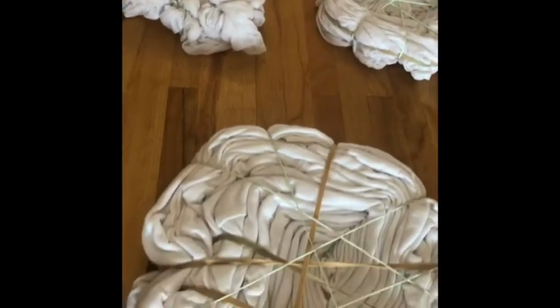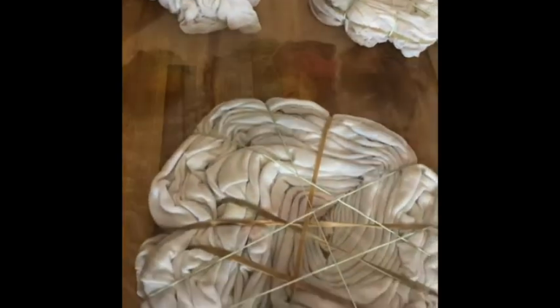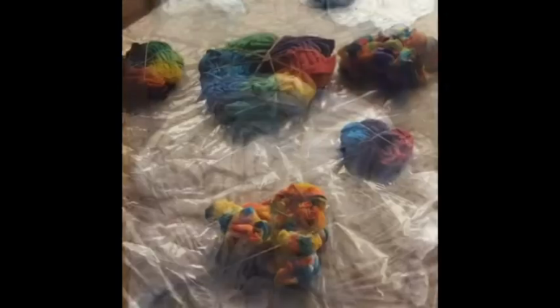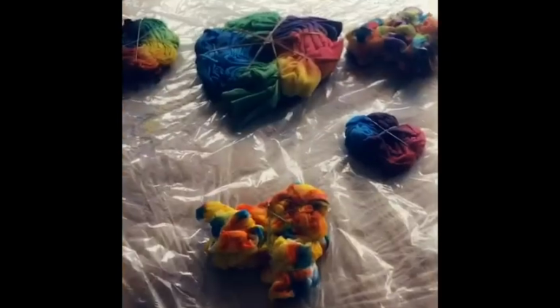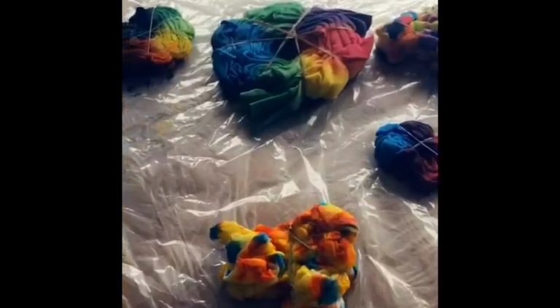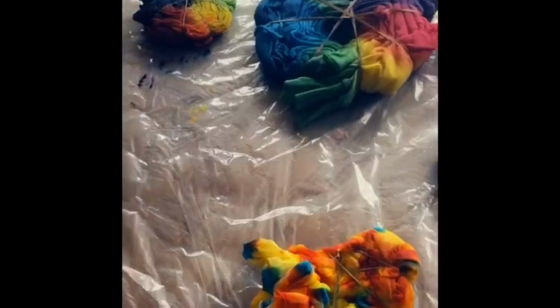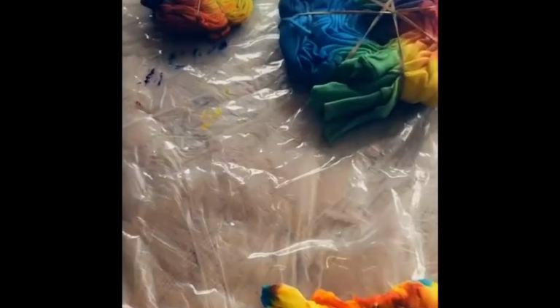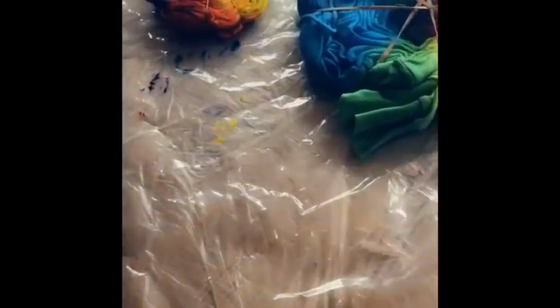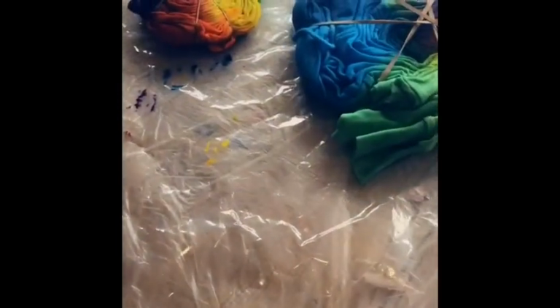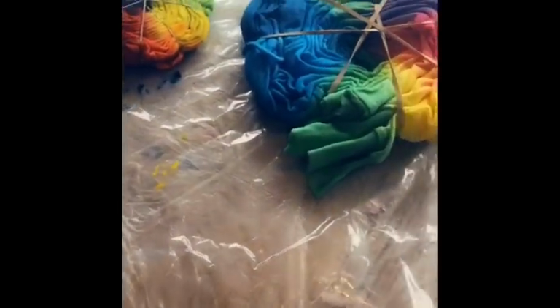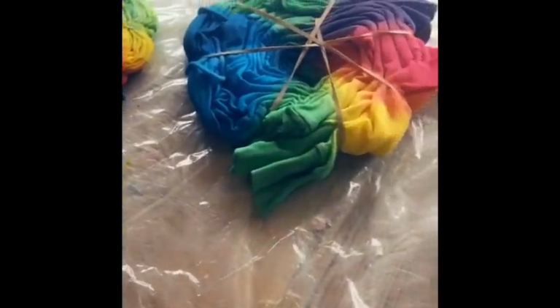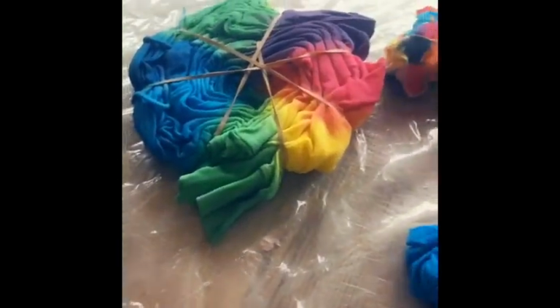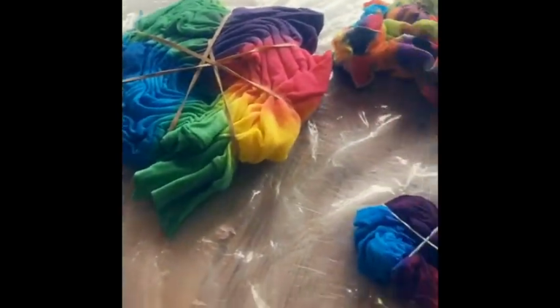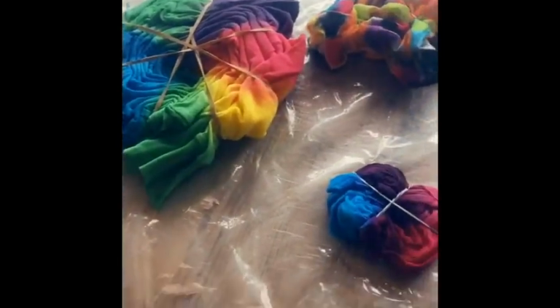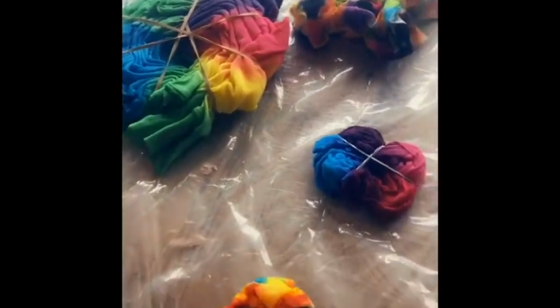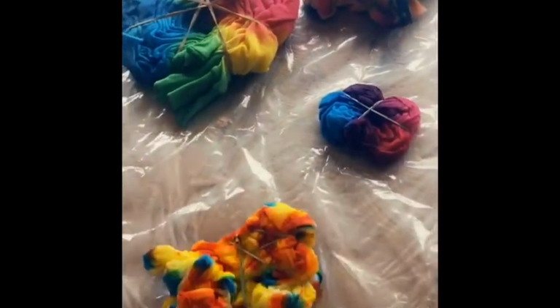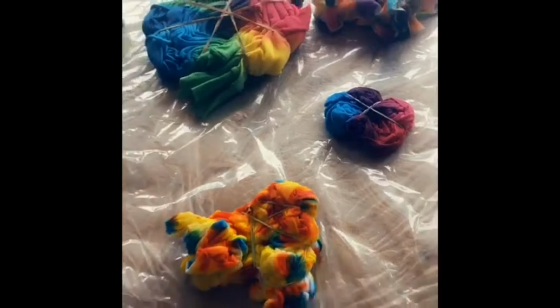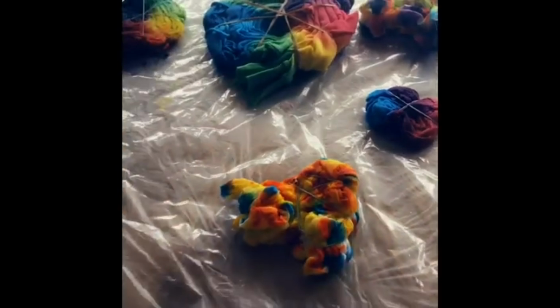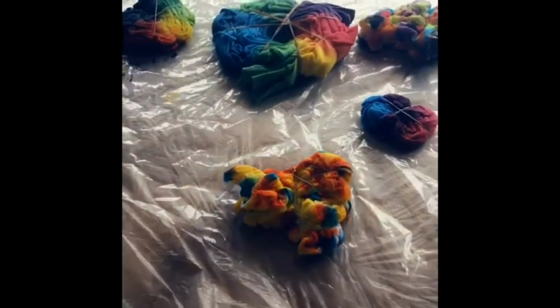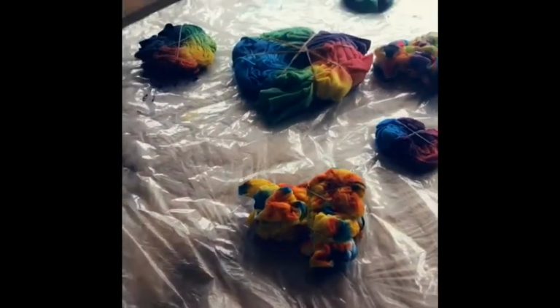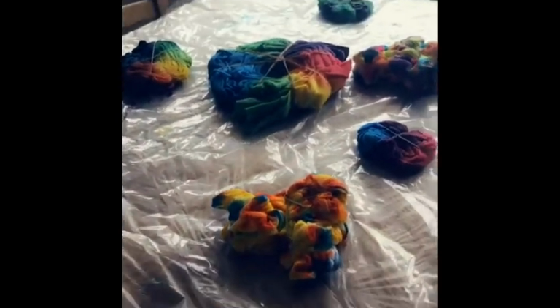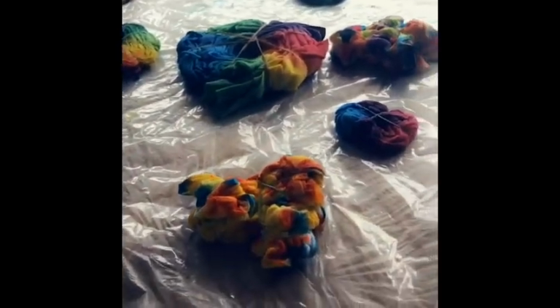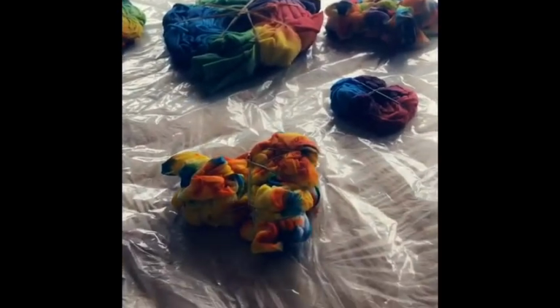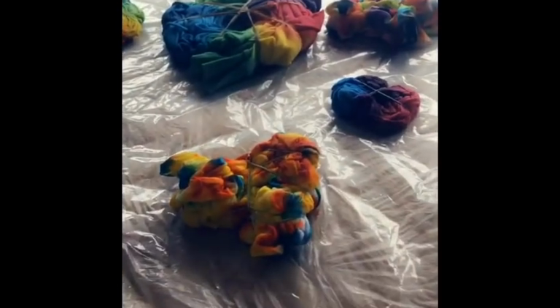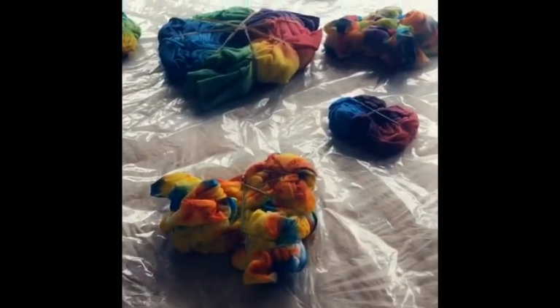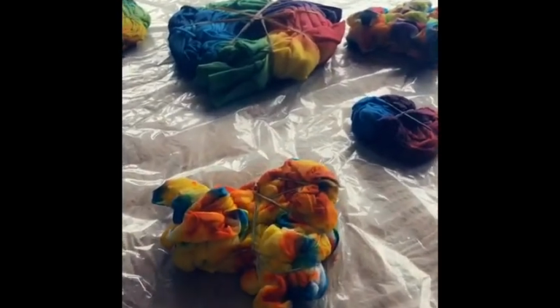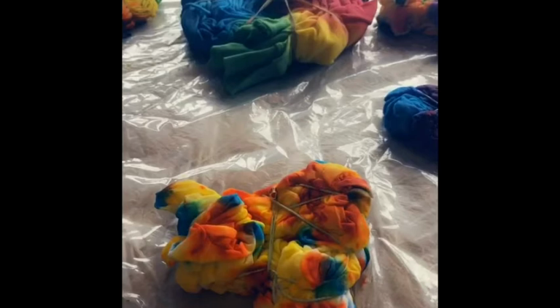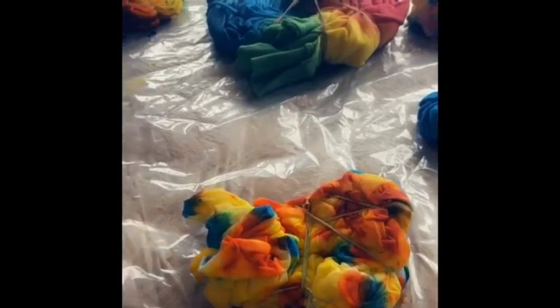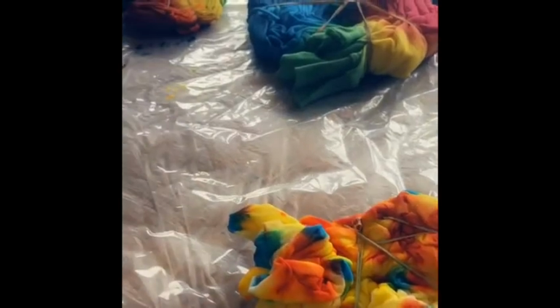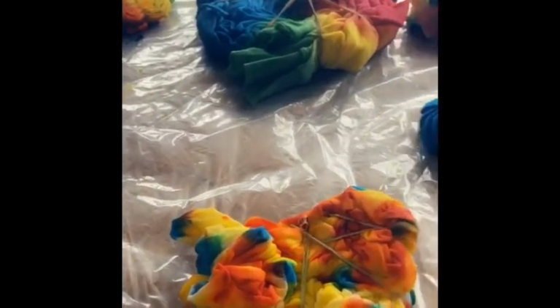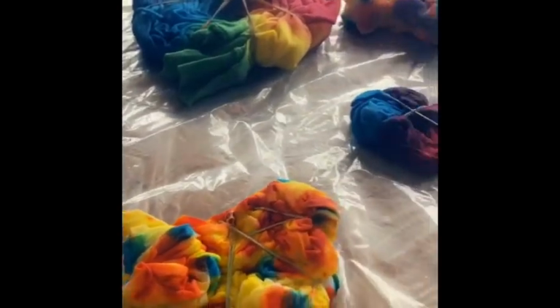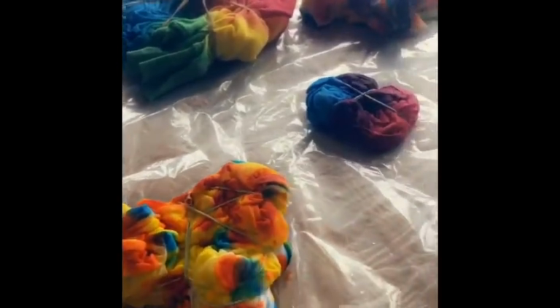I do apologize — I didn't show you how to do the dyeing itself because the dye was getting everywhere, but basically you want to just dye the areas that you want dyed.